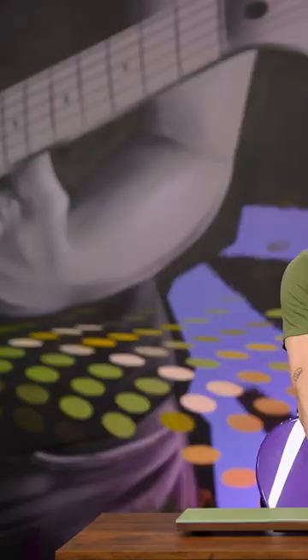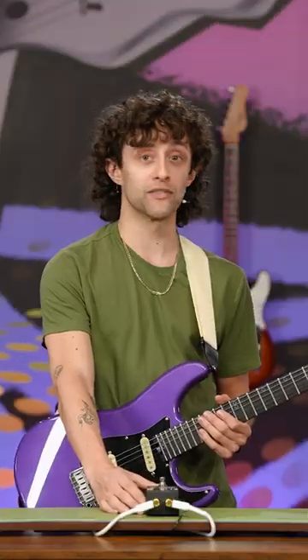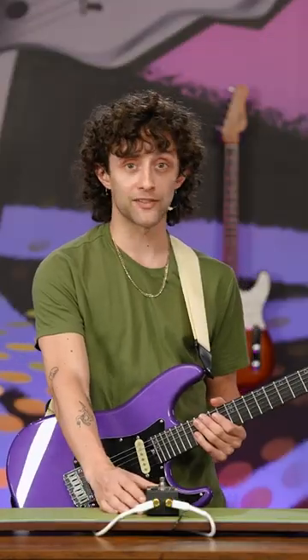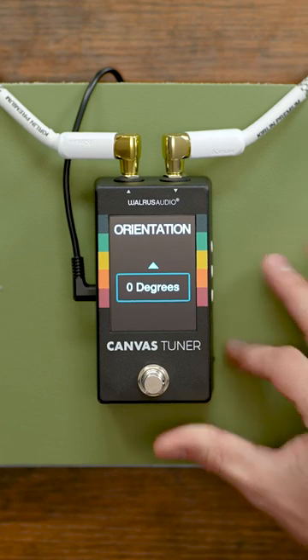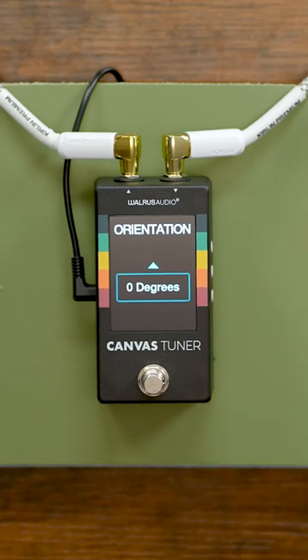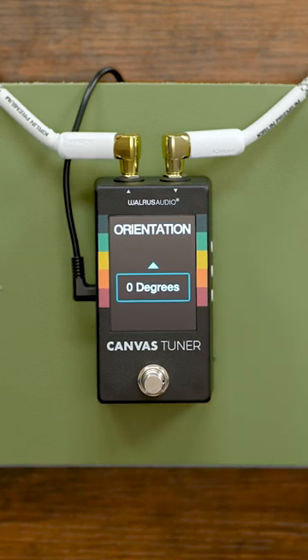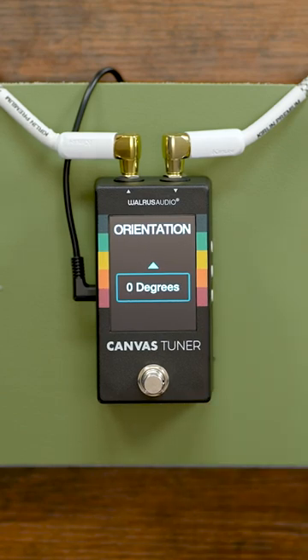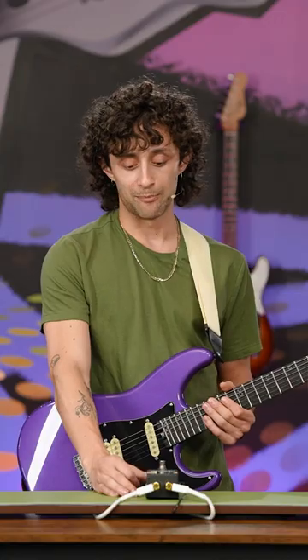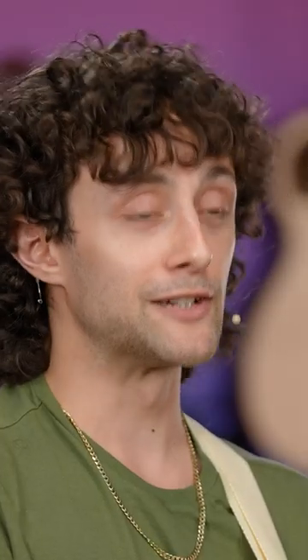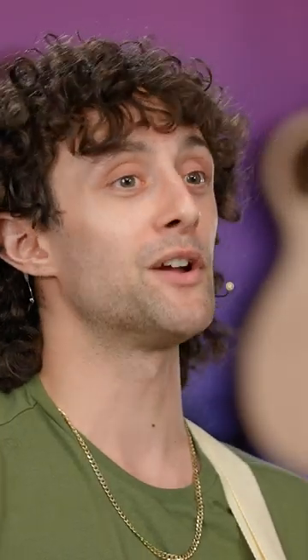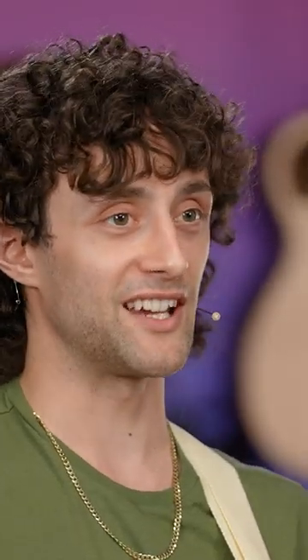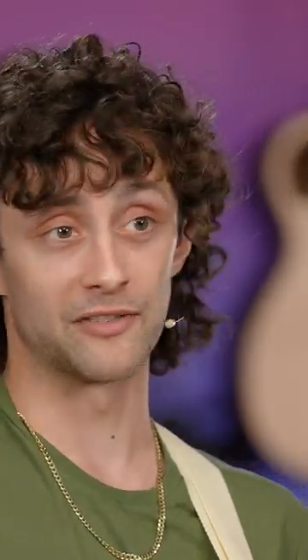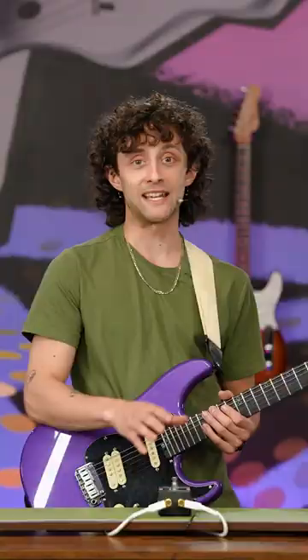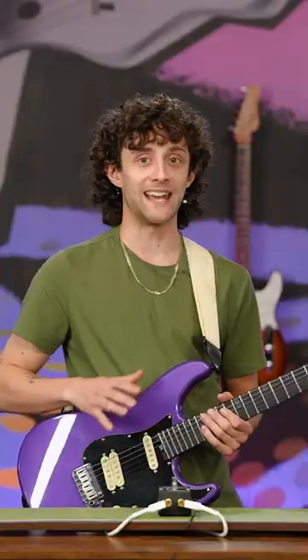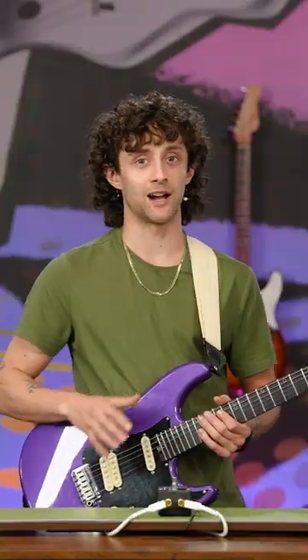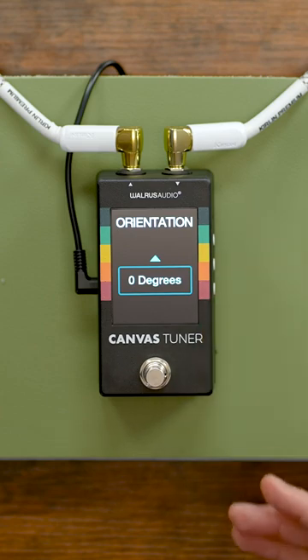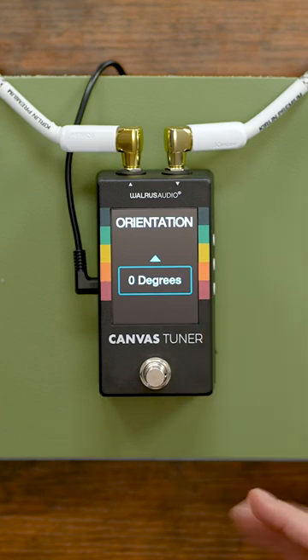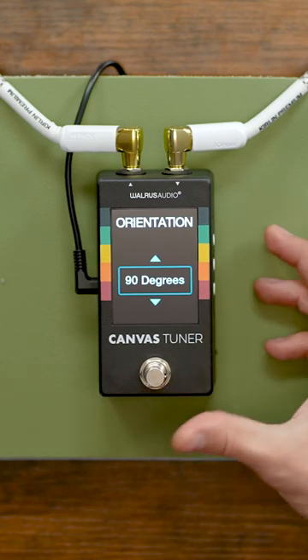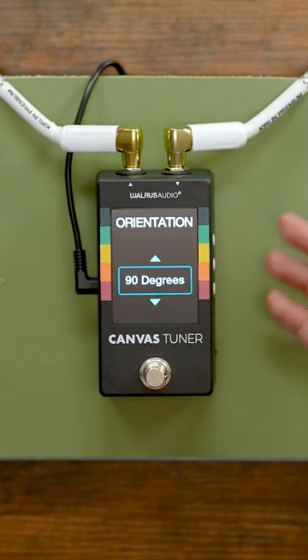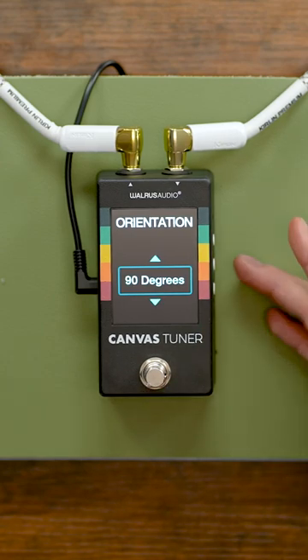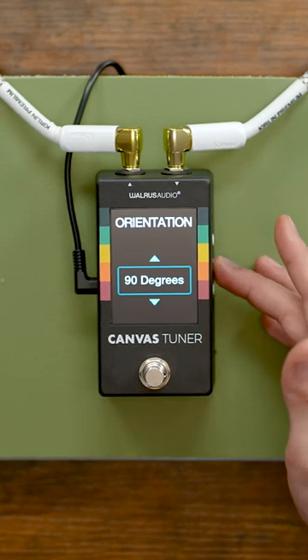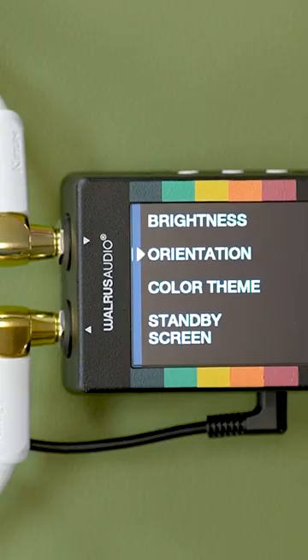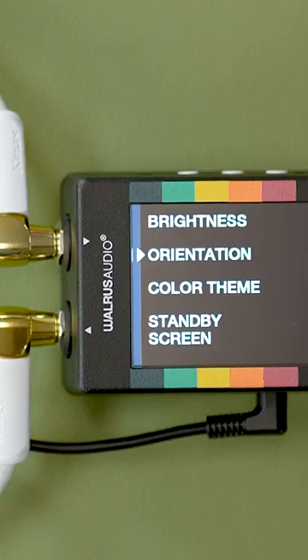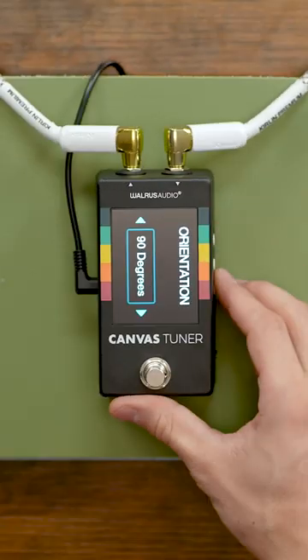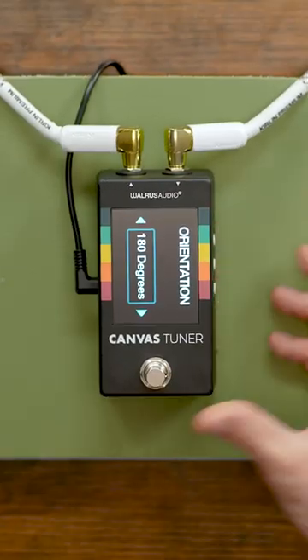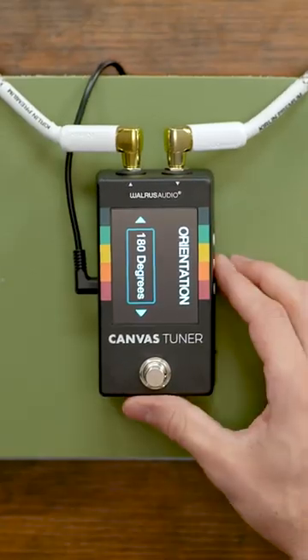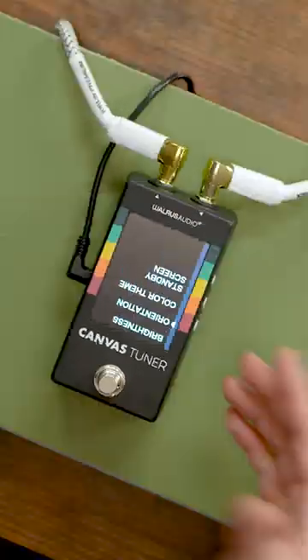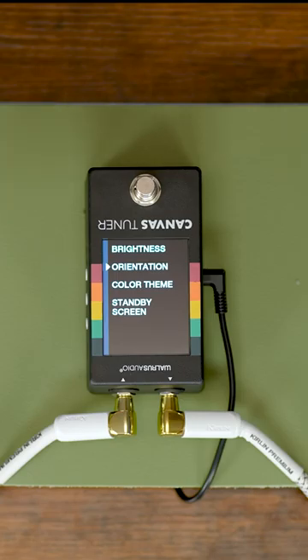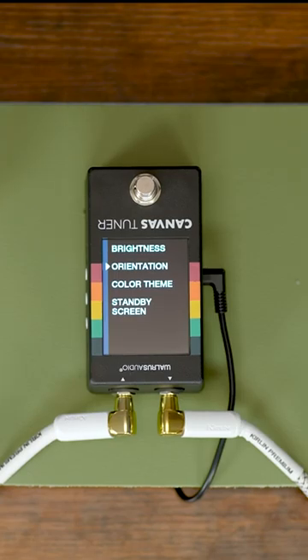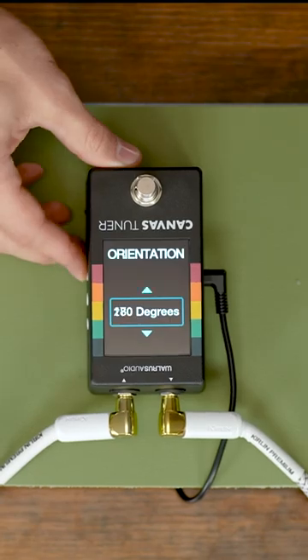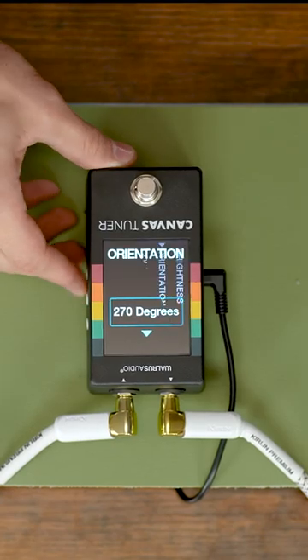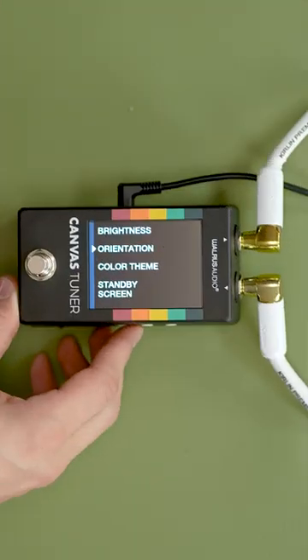One of the coolest things that sets the Canvas Tuner apart is the ability to flip the orientation of the display to fit anywhere on your pedal board. You can rotate the pedal 90 degrees, rotate it further, even upside down — 270 degrees.